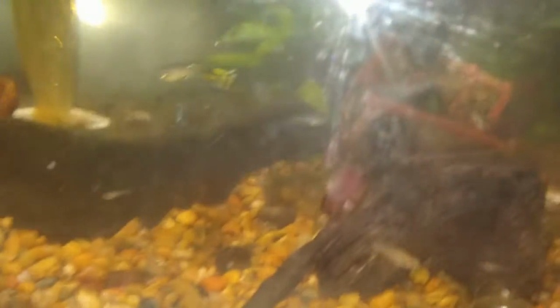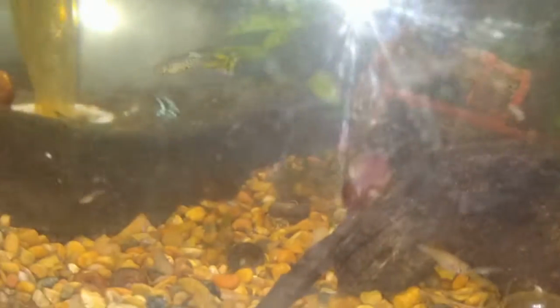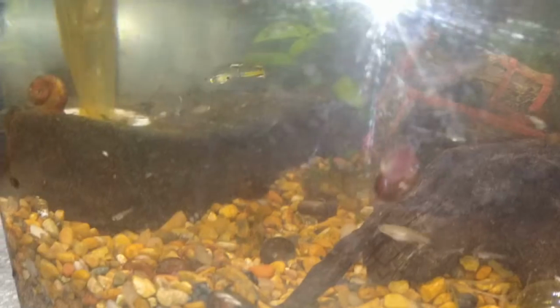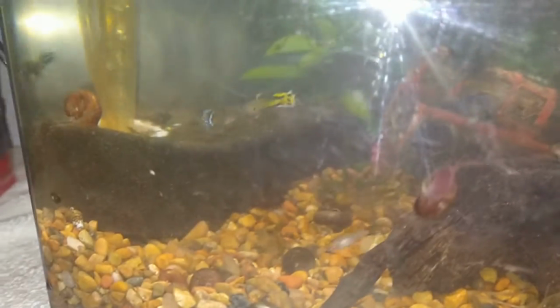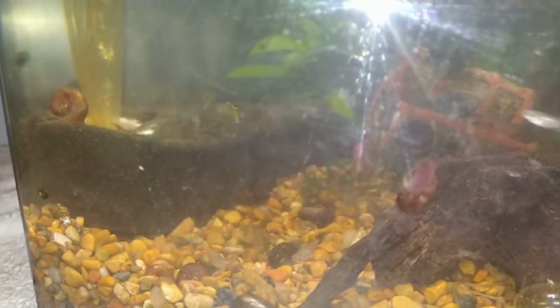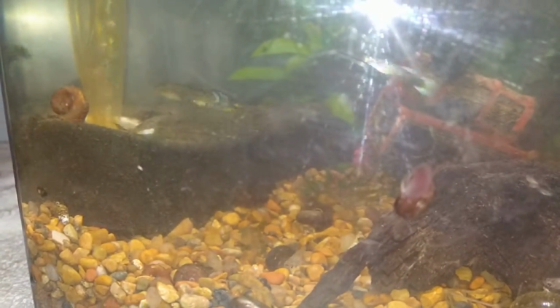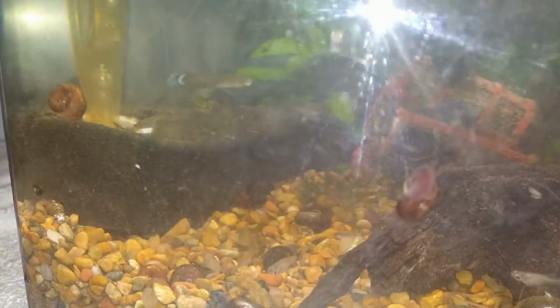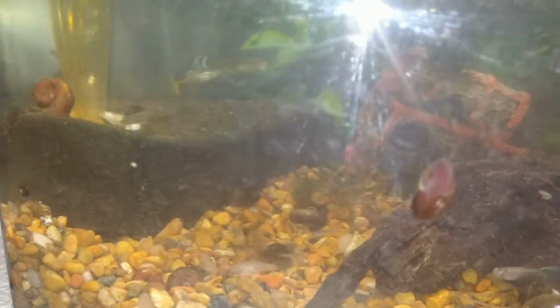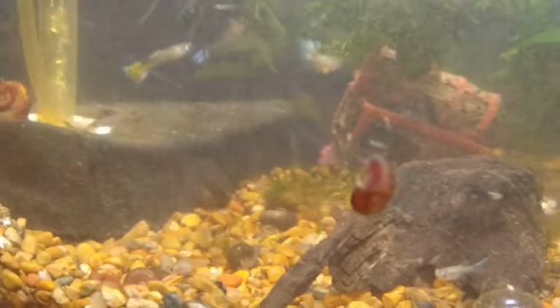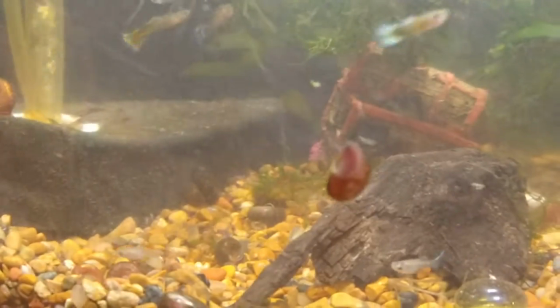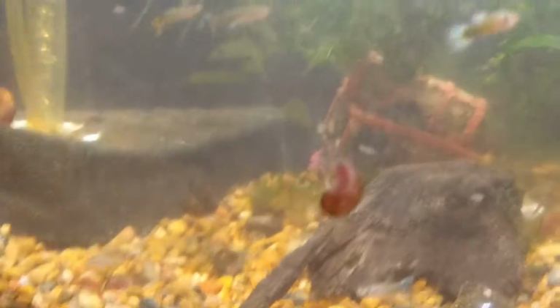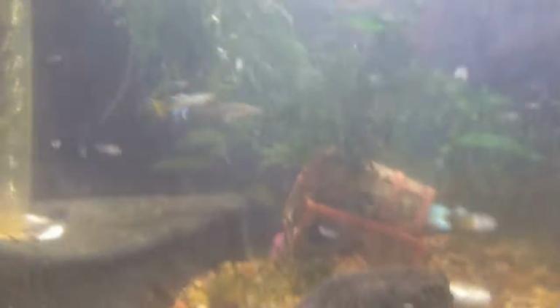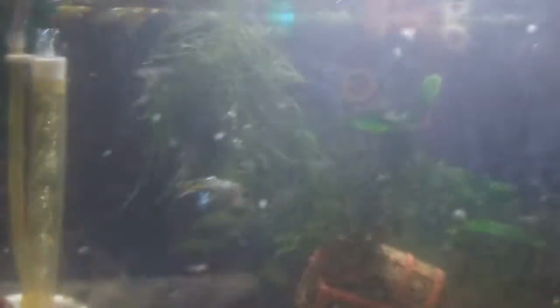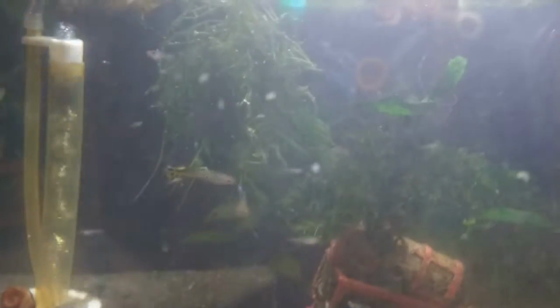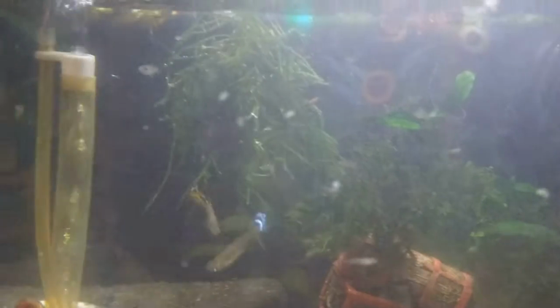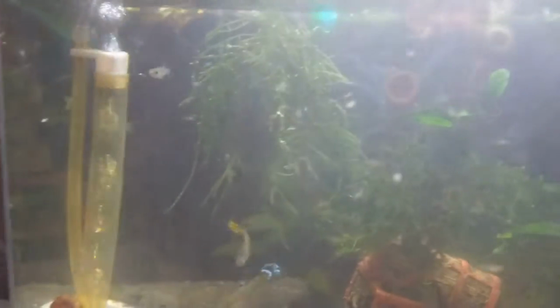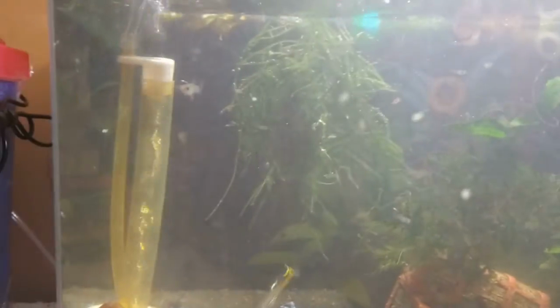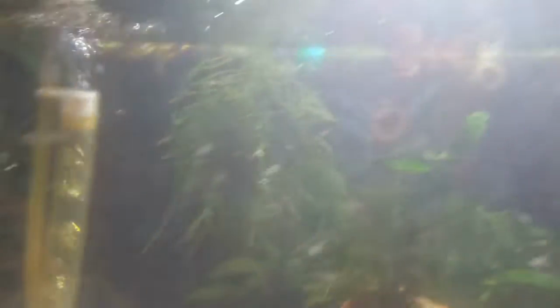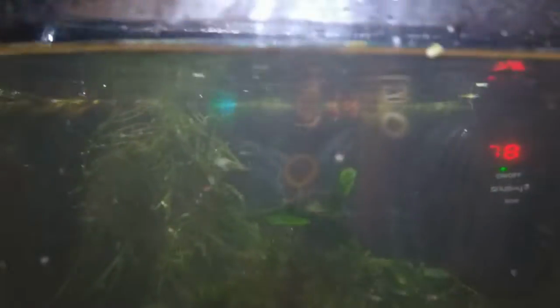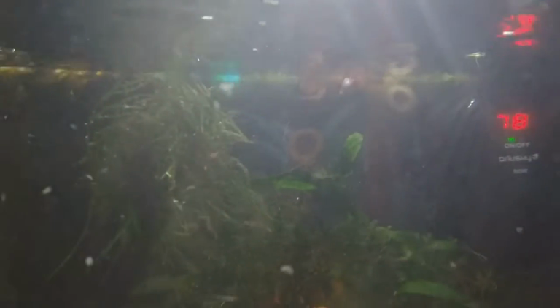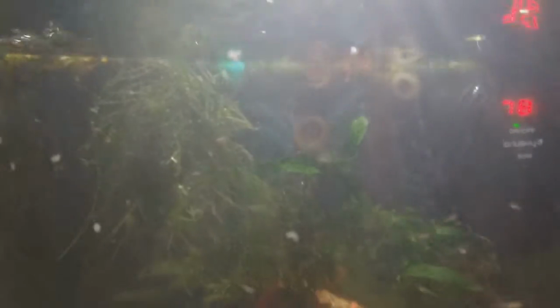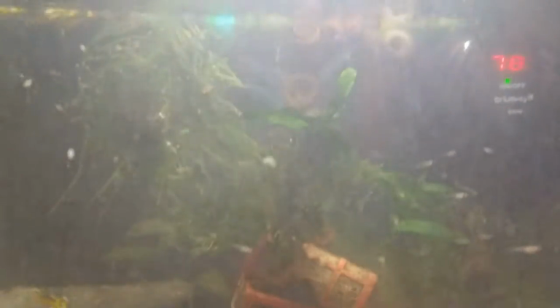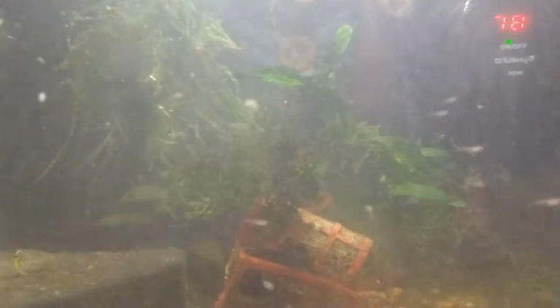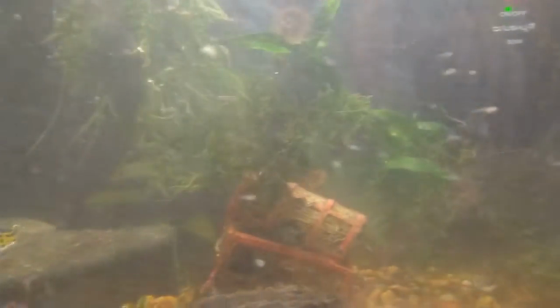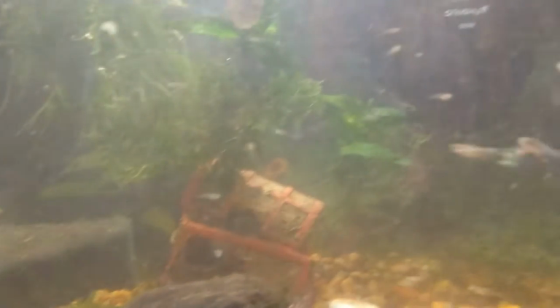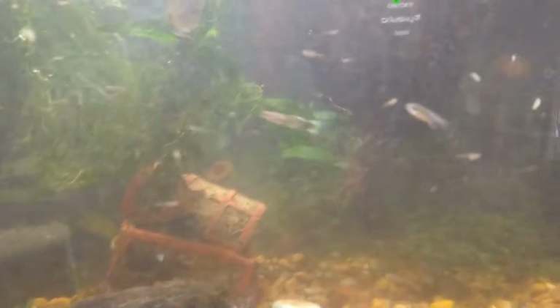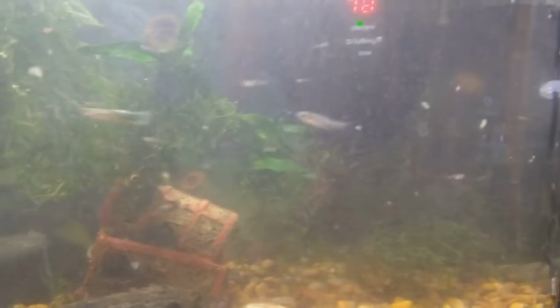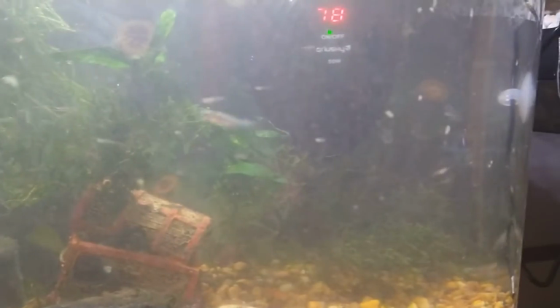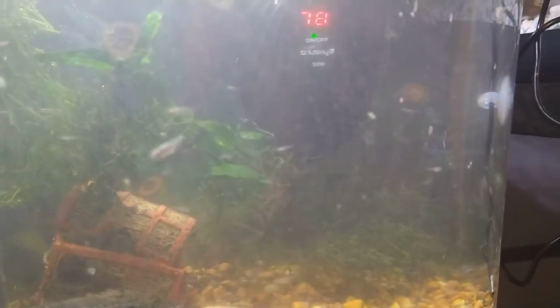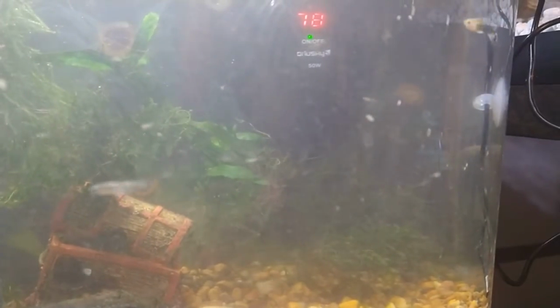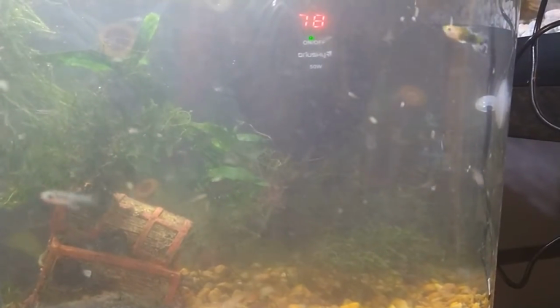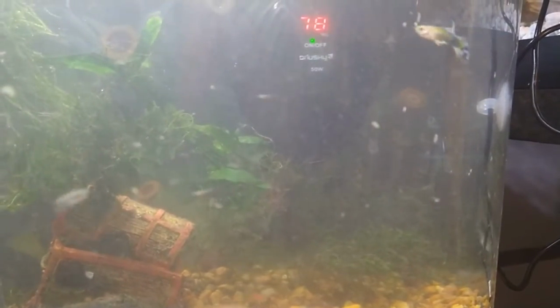I have those three guys there. And I have a good — maybe a dozen, a dozen and a half baby guppies floating around in here today. You can see them all just swimming around in there.